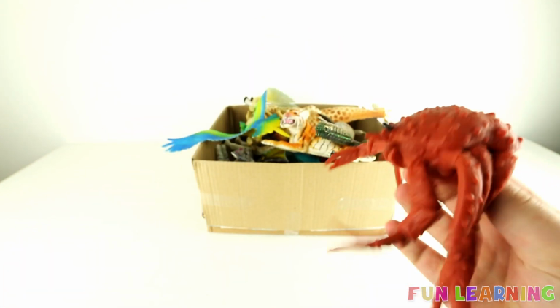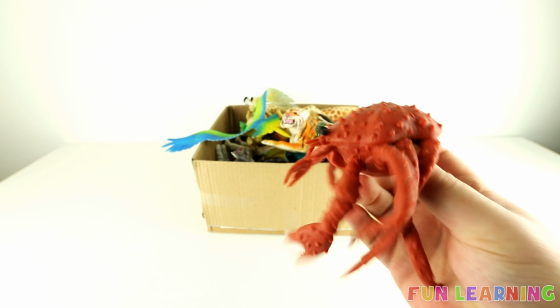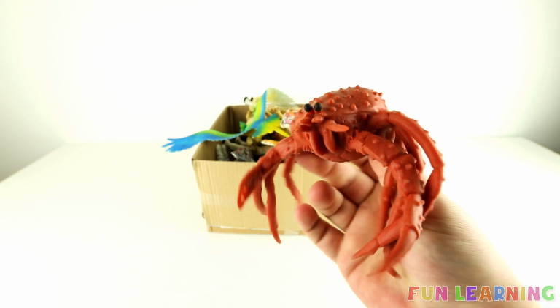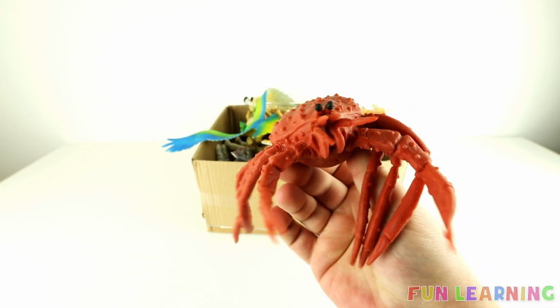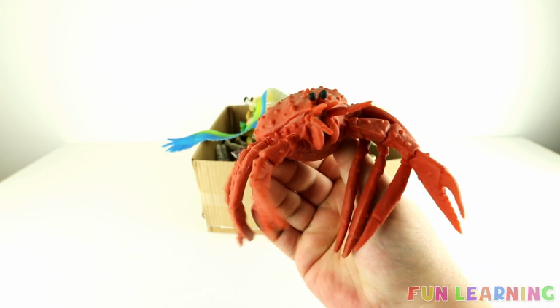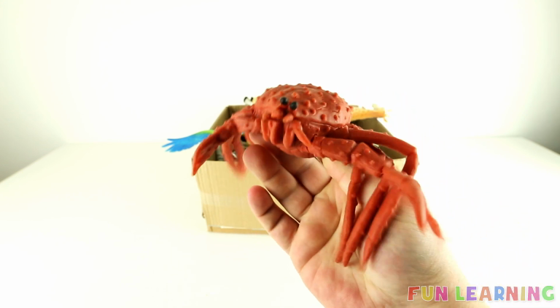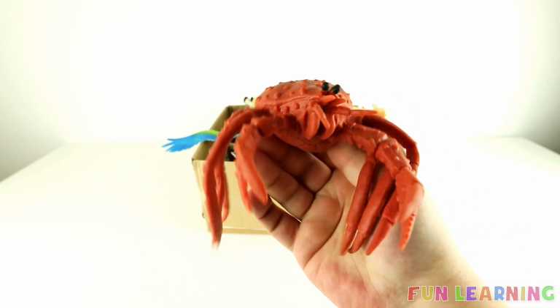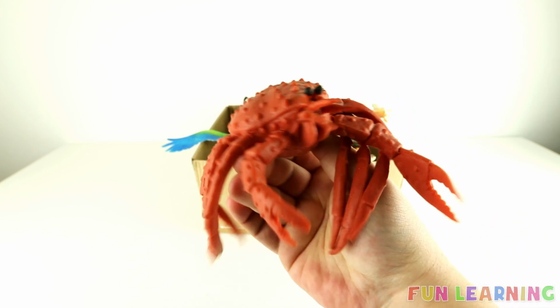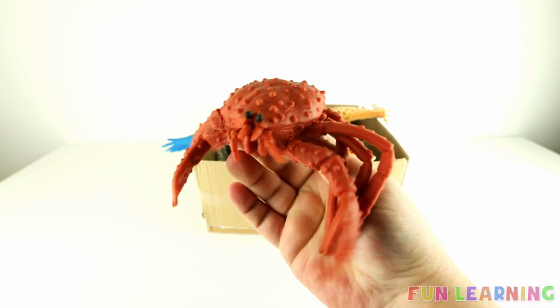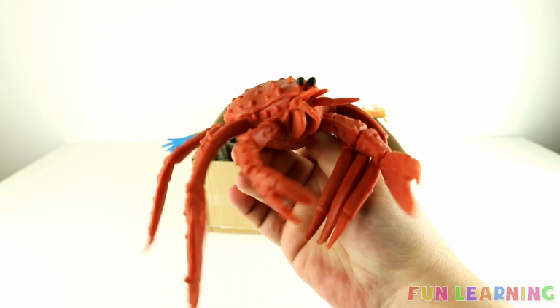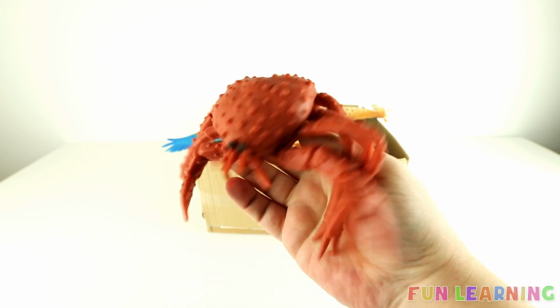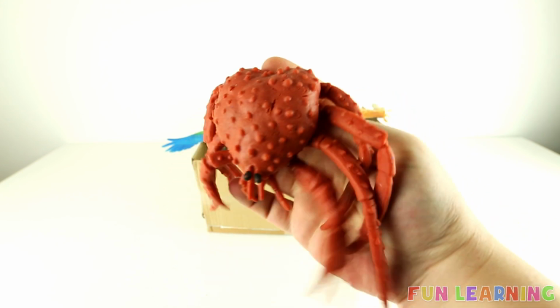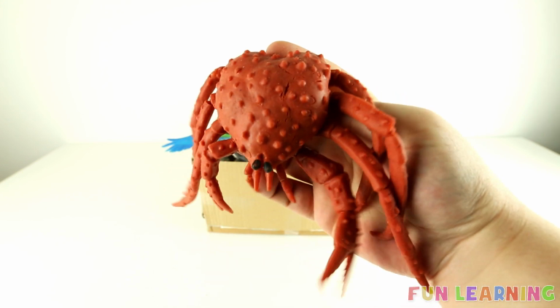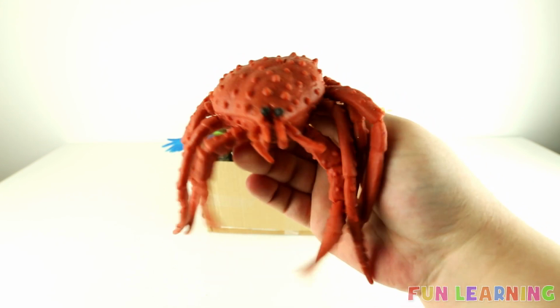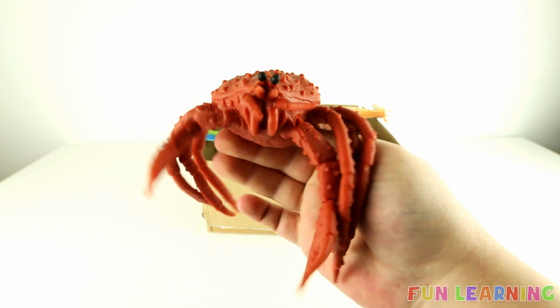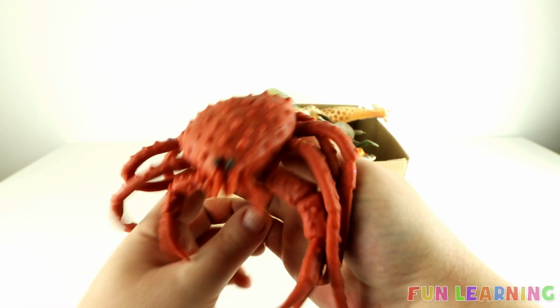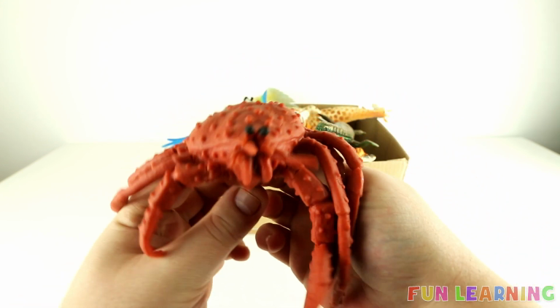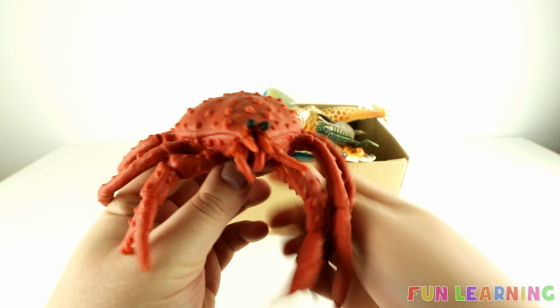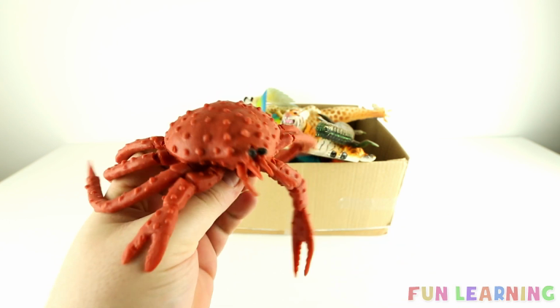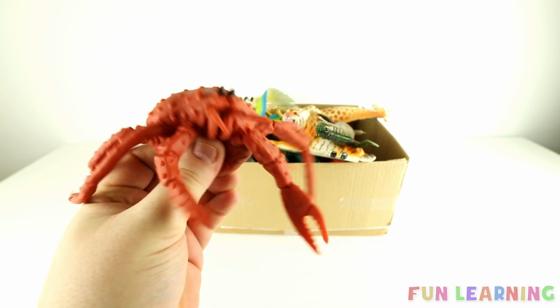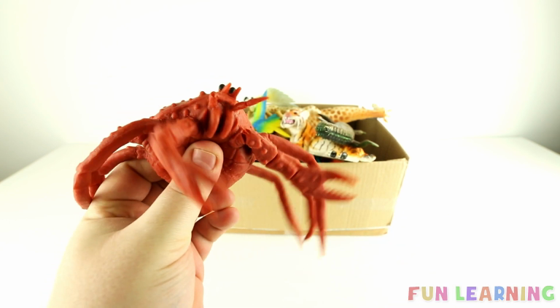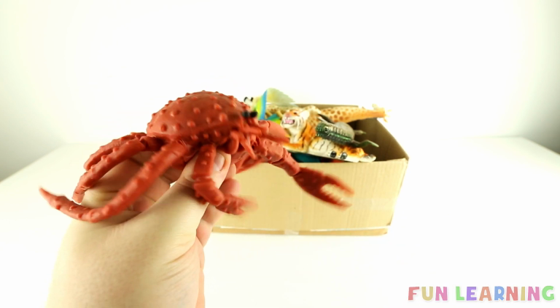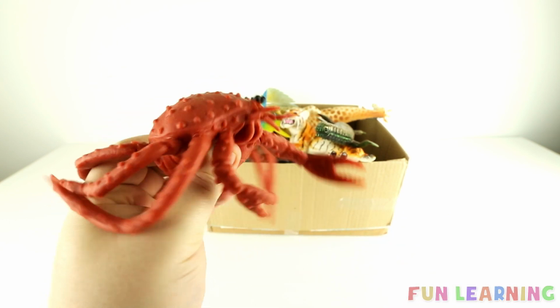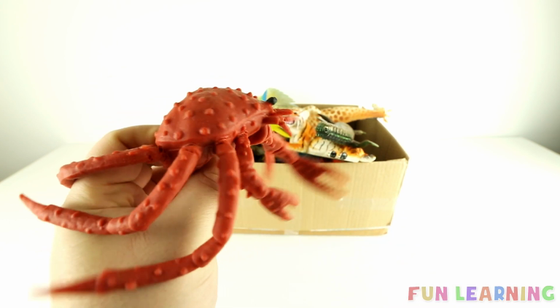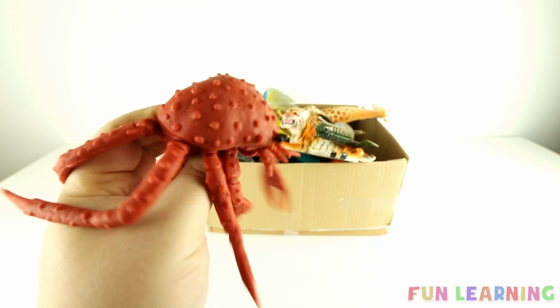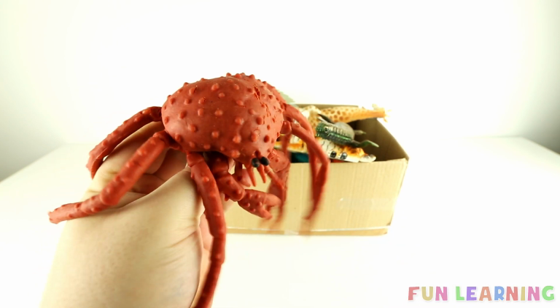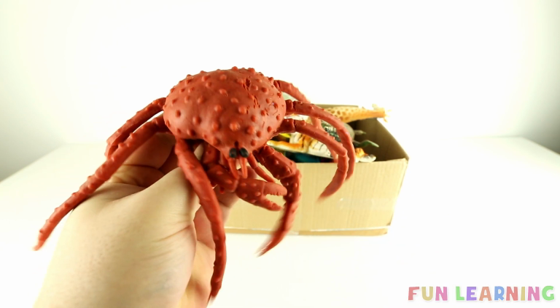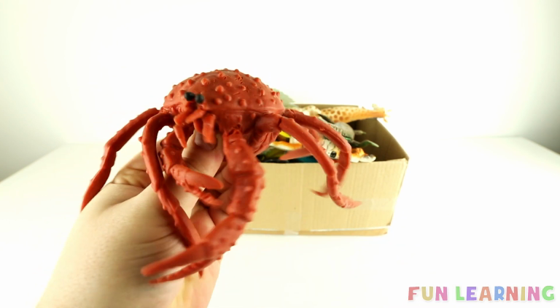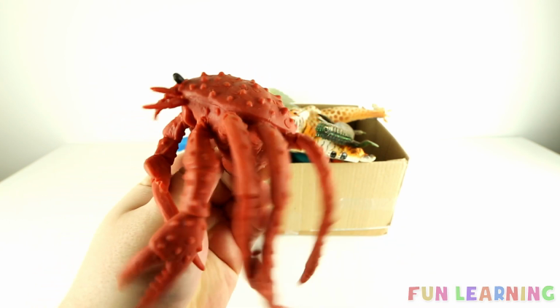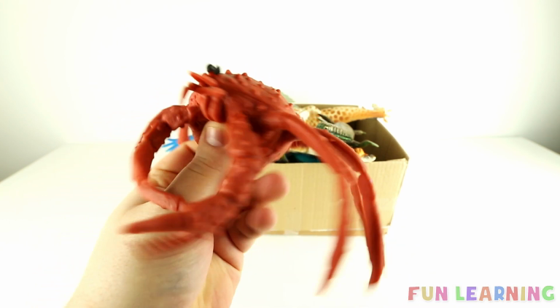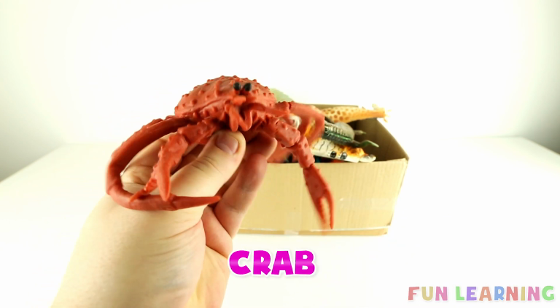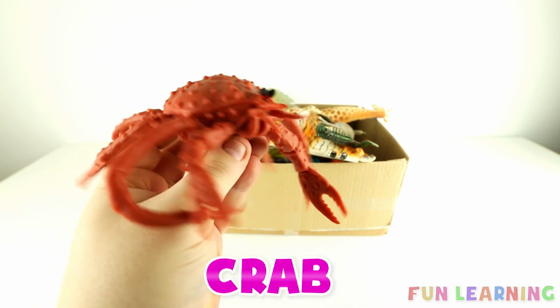This sea creature lives down in the rock pools, and you can usually find them on the beach. It's a crab.